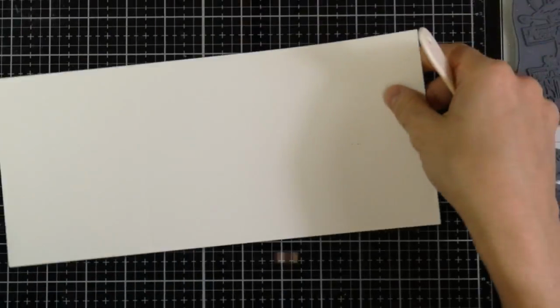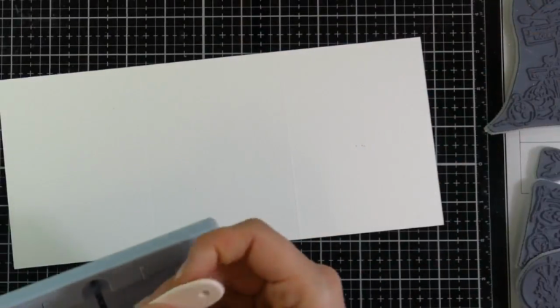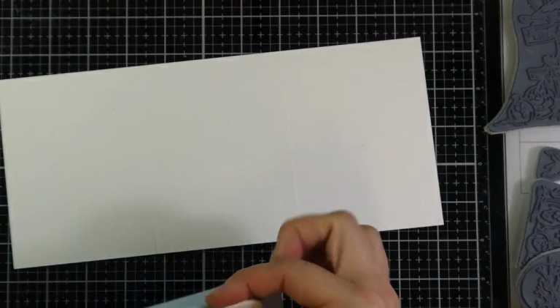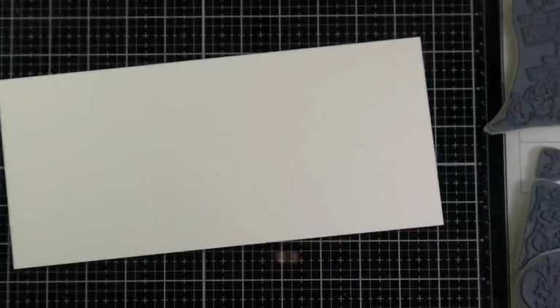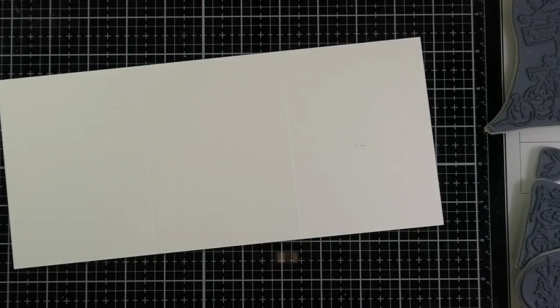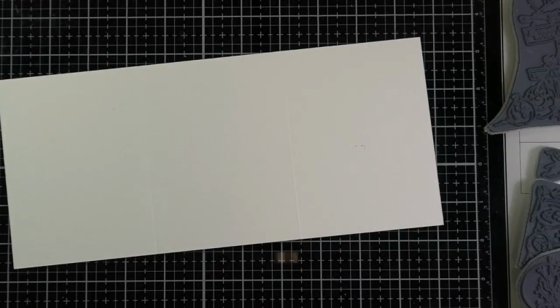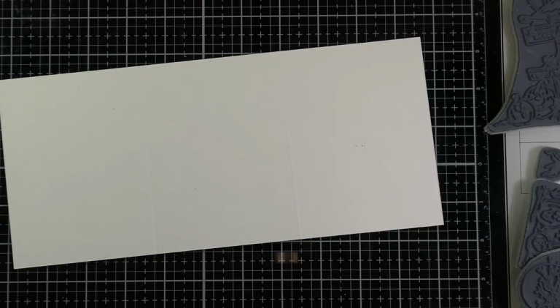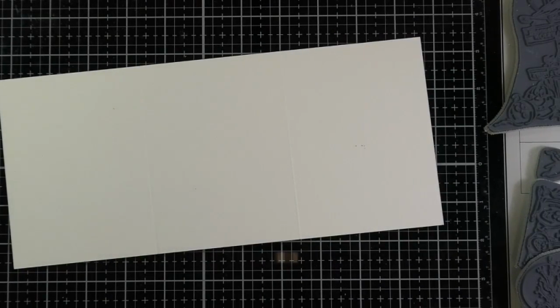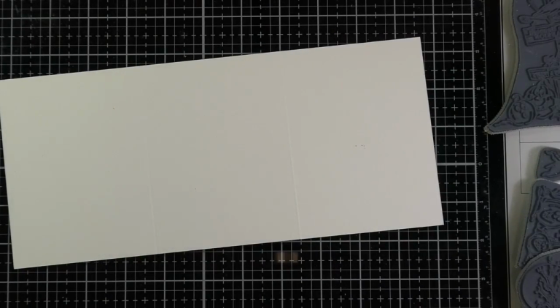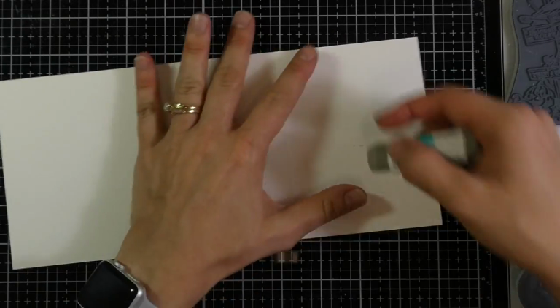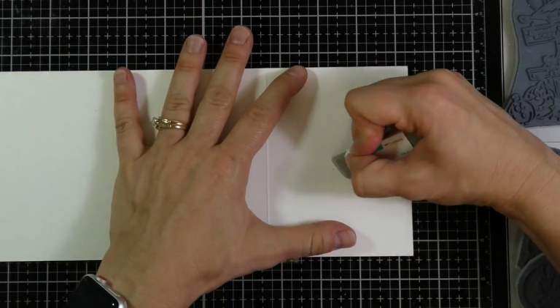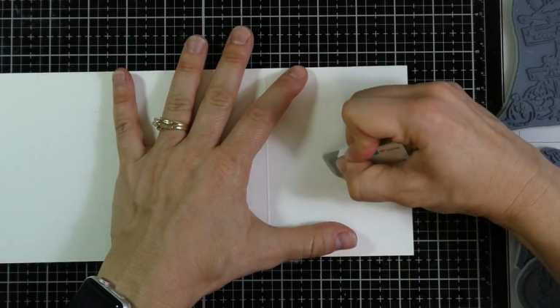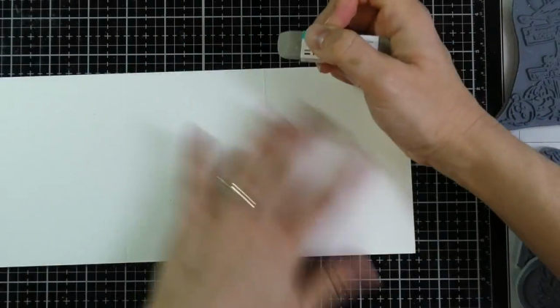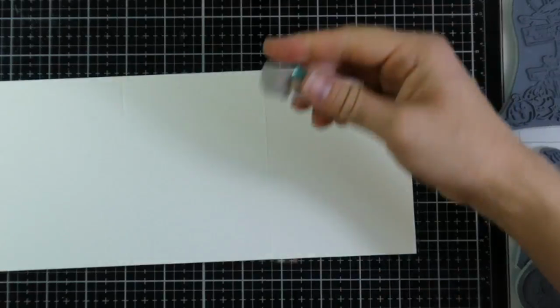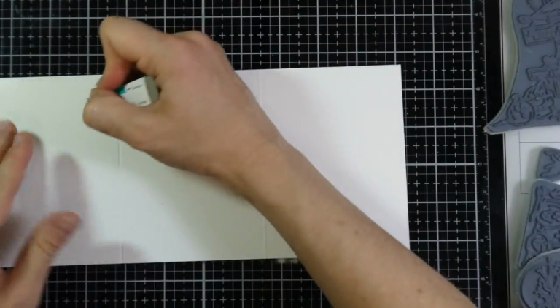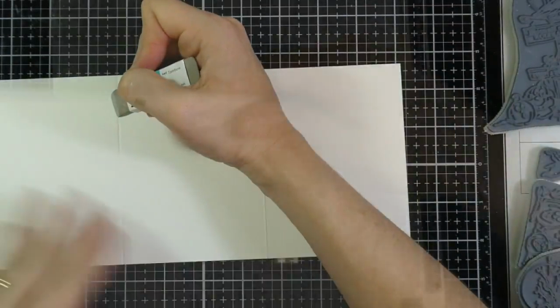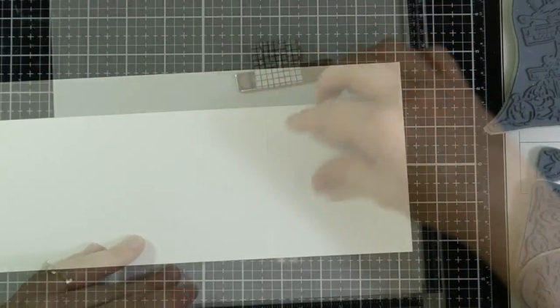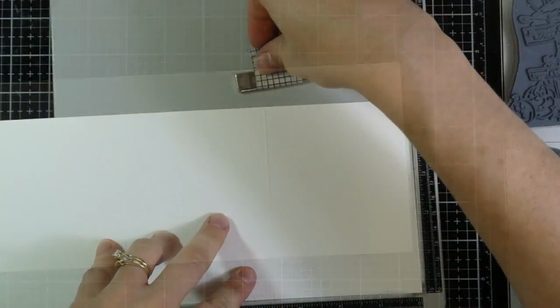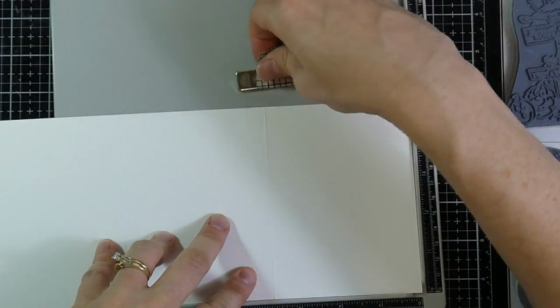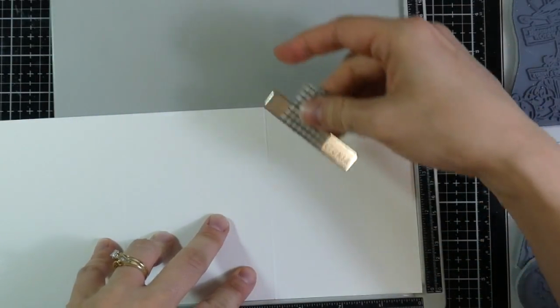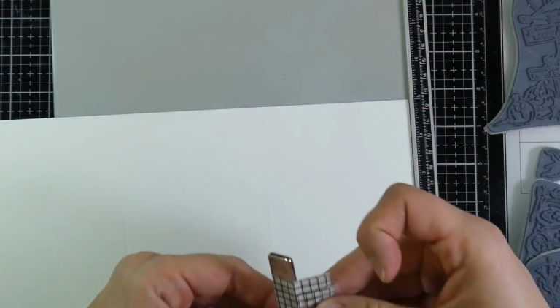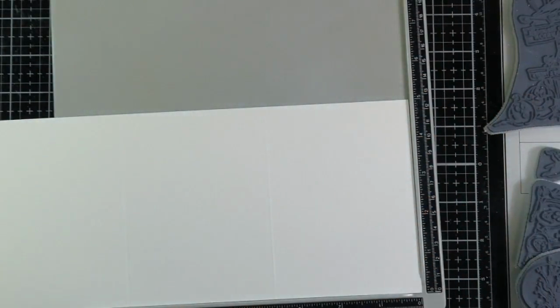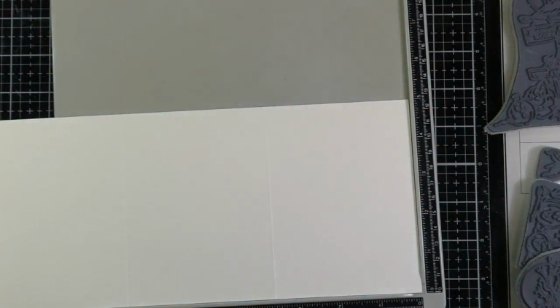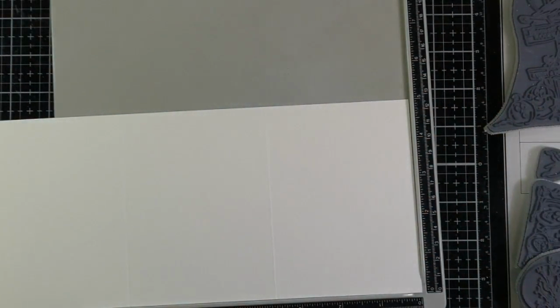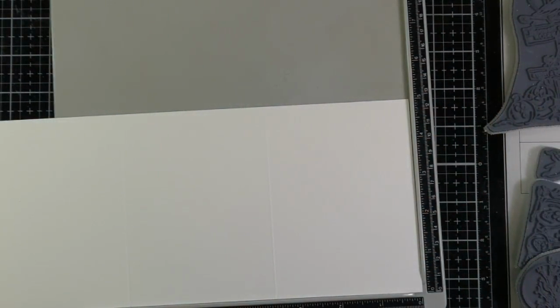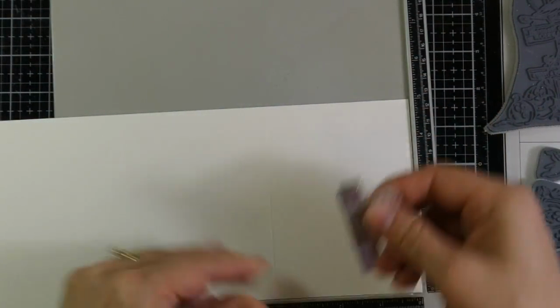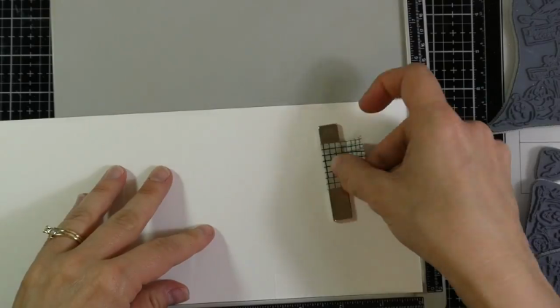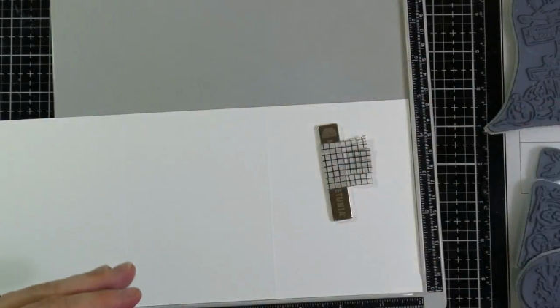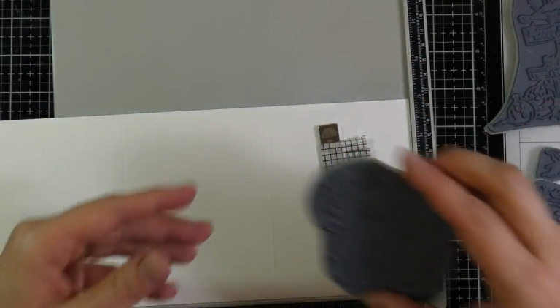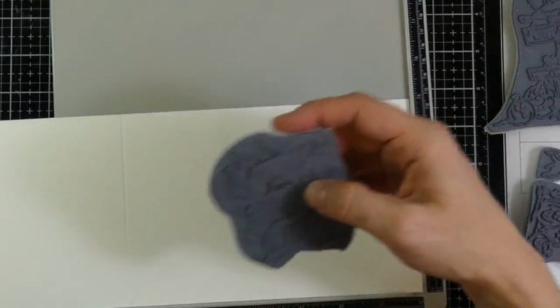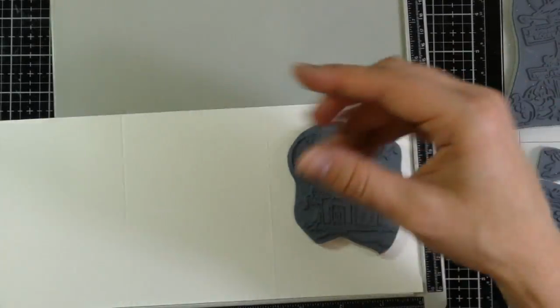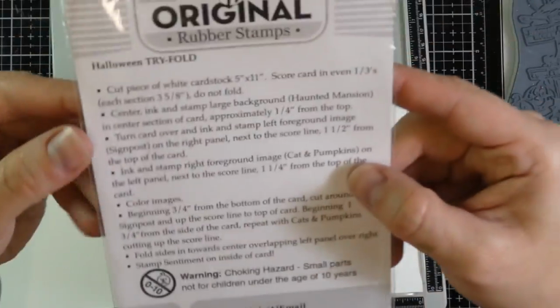I noticed that my cardstock has a little bit of a smudge on it, so I'm going to use my mono sand eraser to get that off before I start doing any stamping. Now we're actually ready to do some stamping, and I'm going to use my stamp platform just in case I need to re-ink my image.